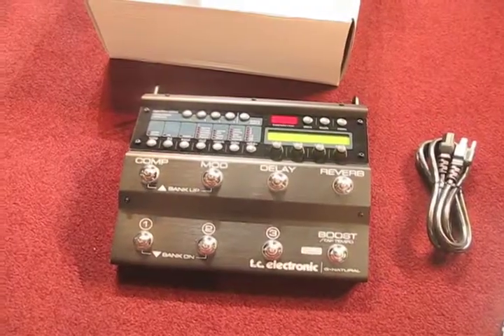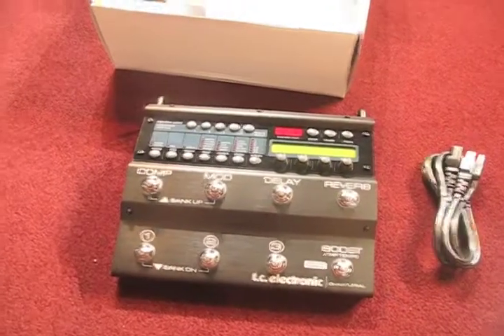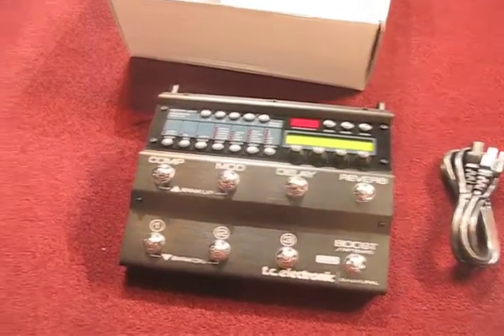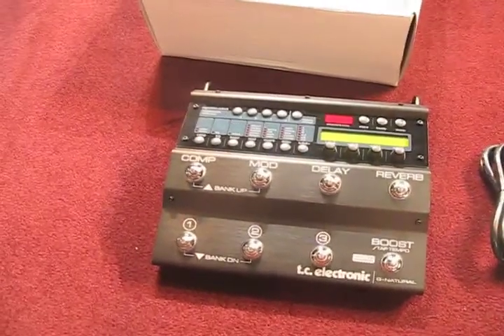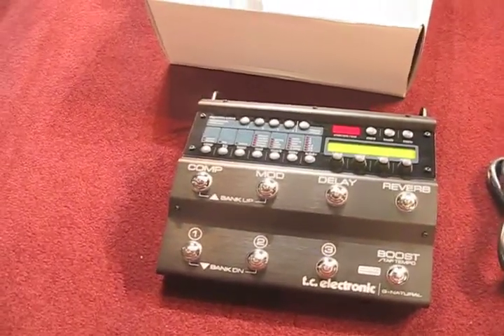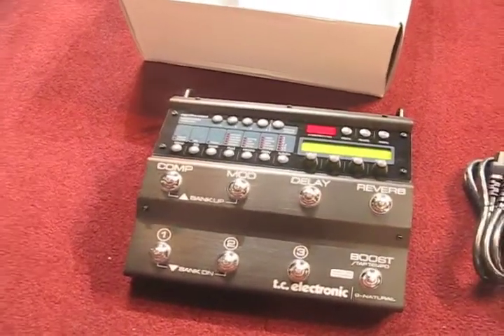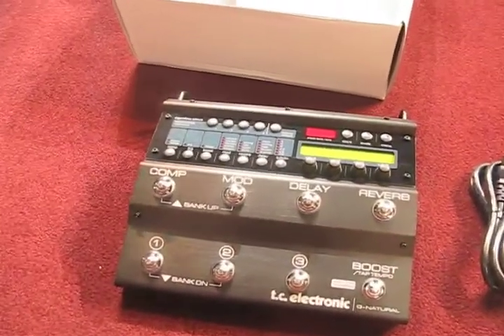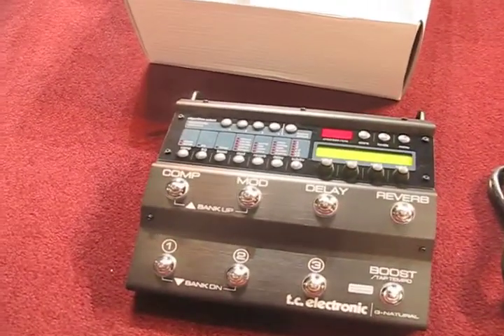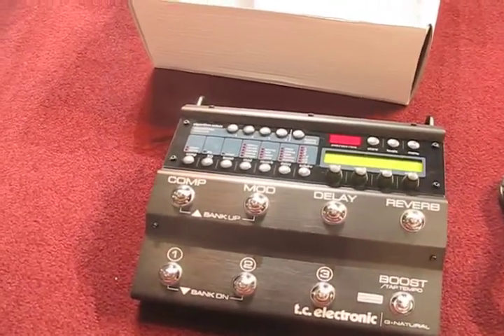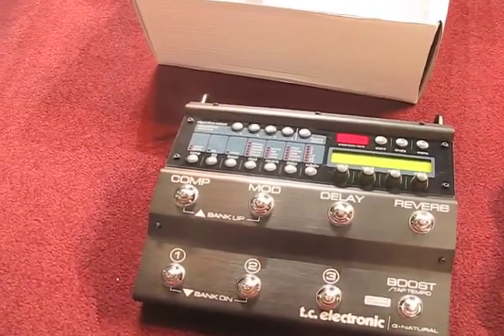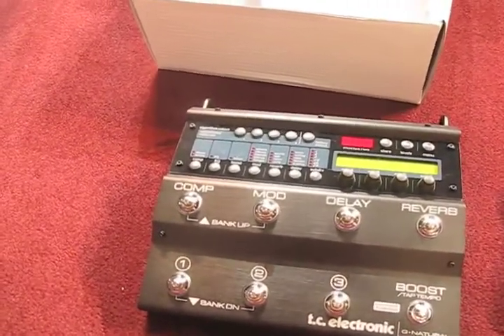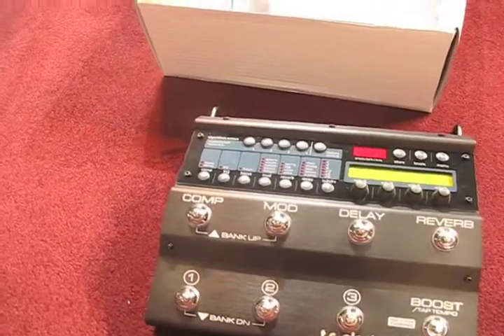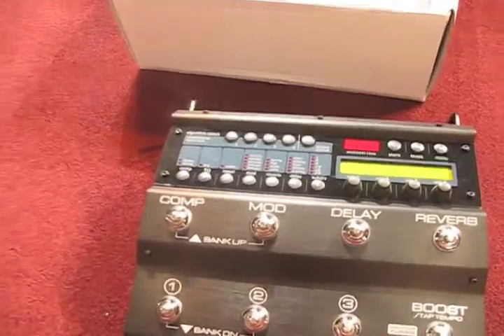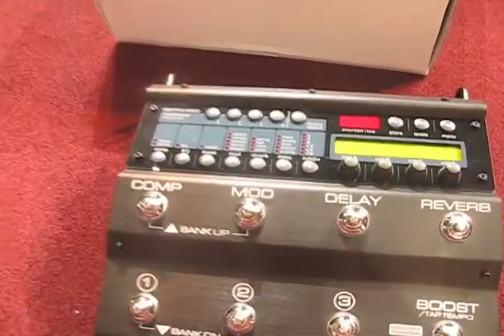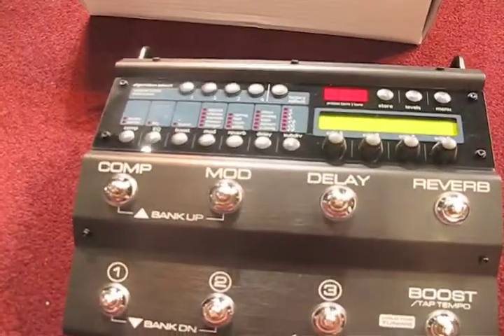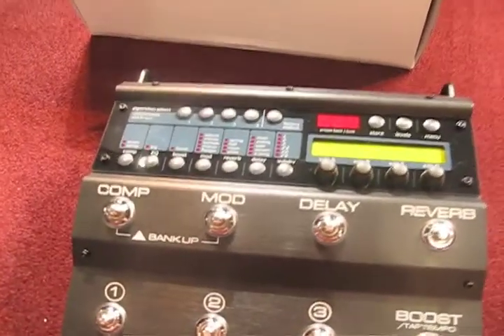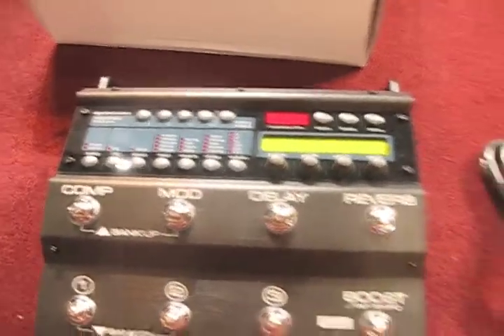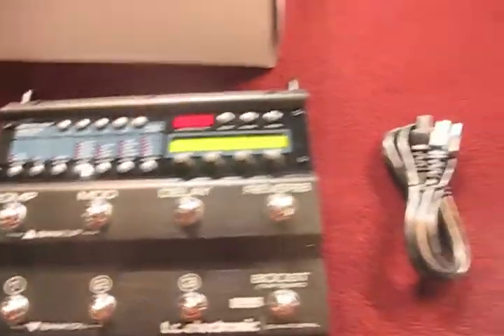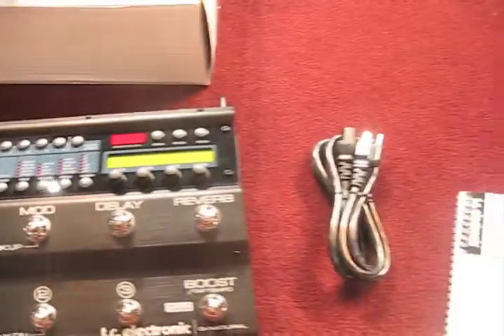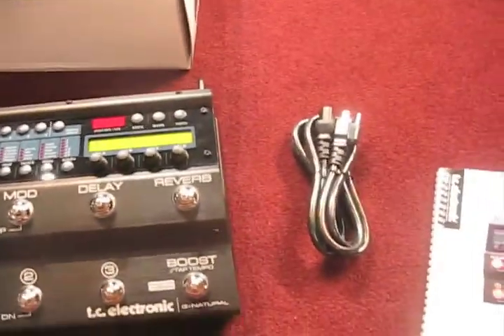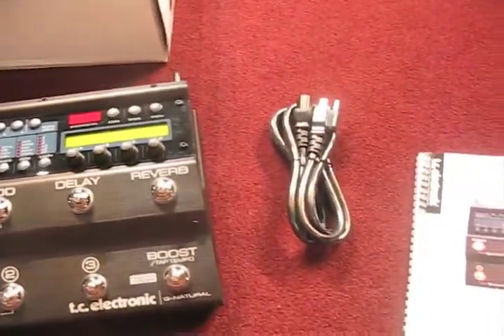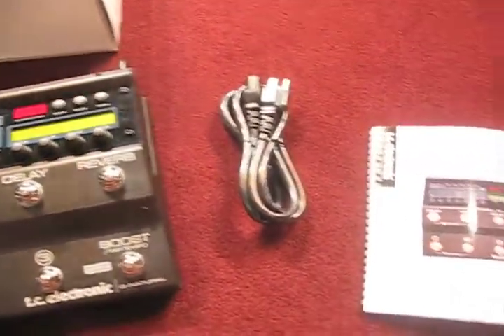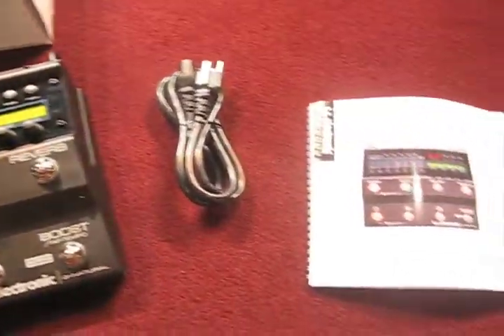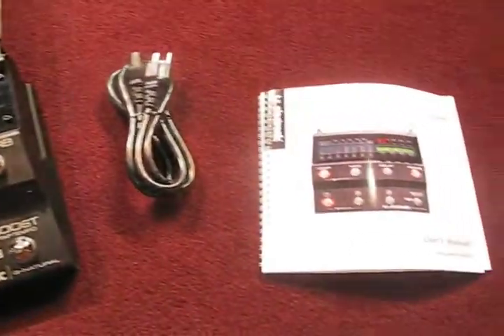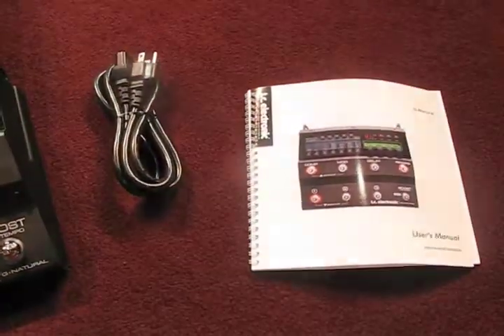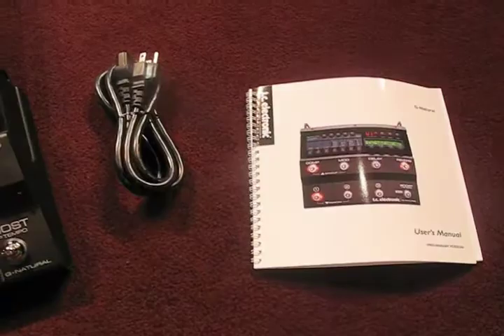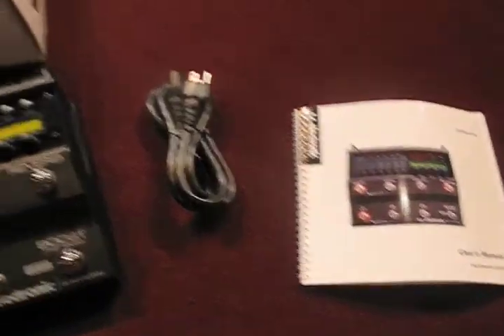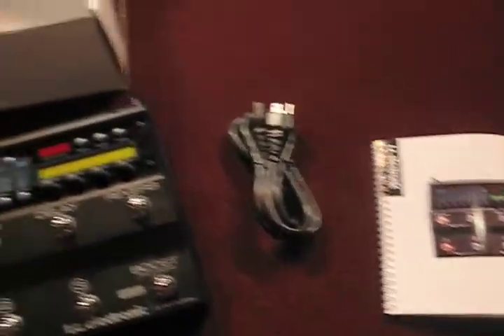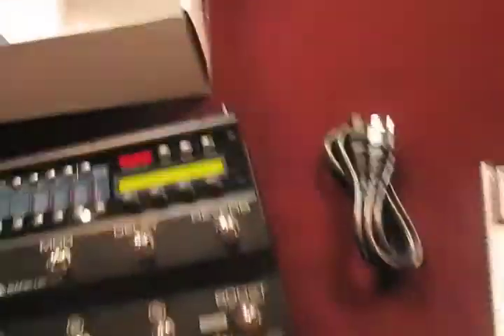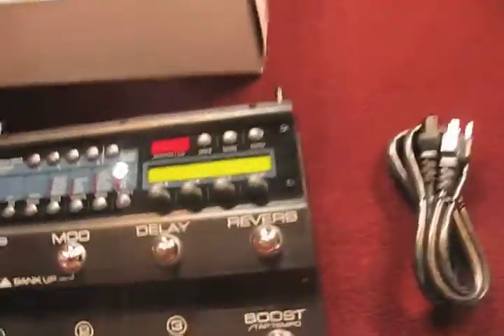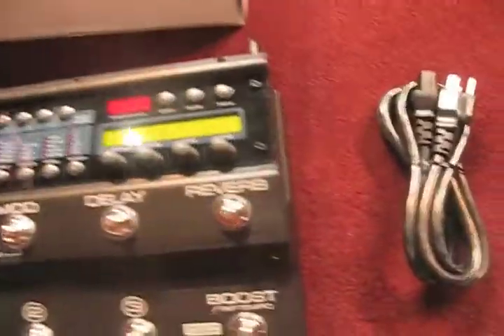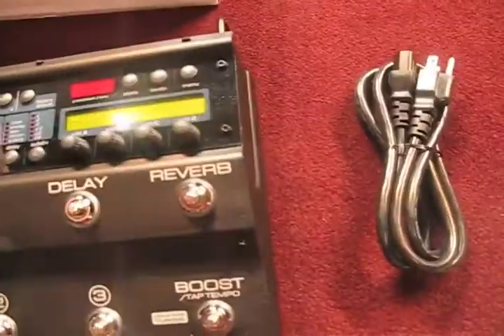So here you have it — the opened unit. Initial reaction is very high build quality.